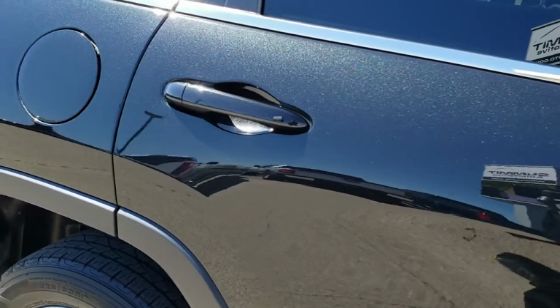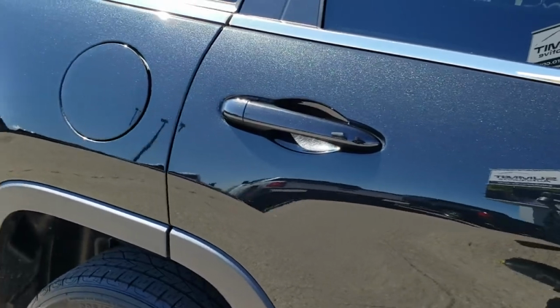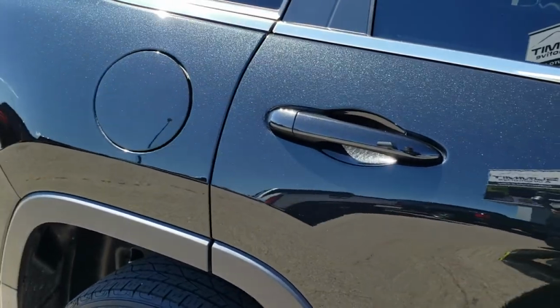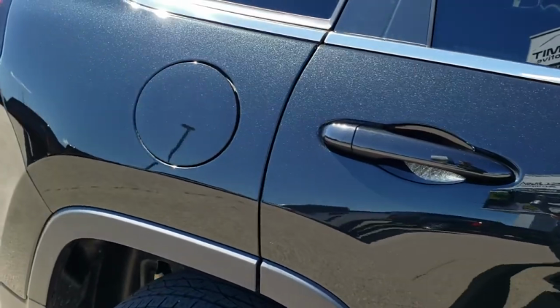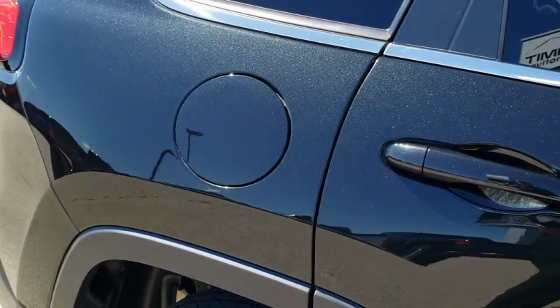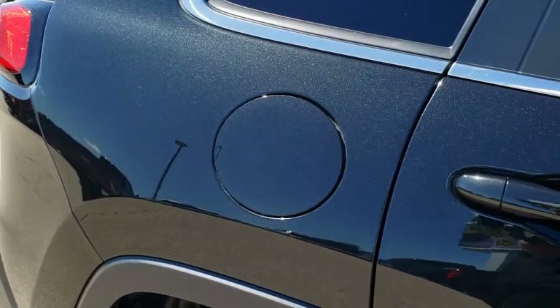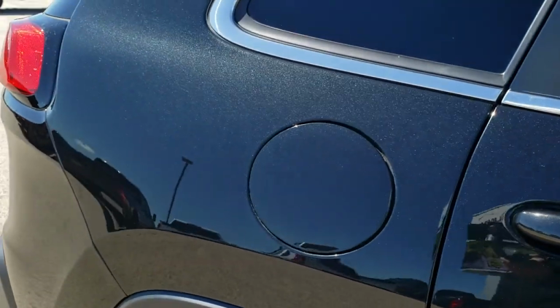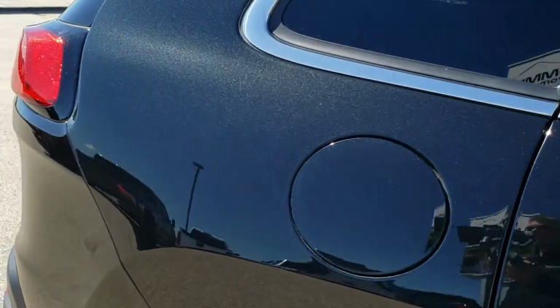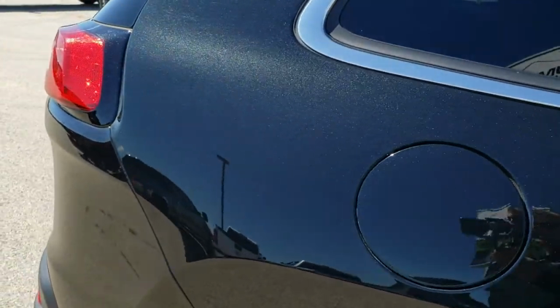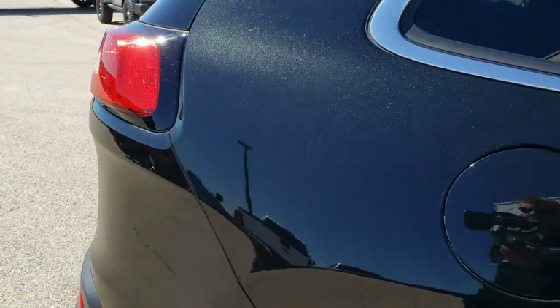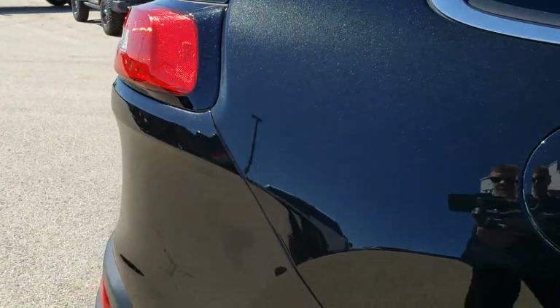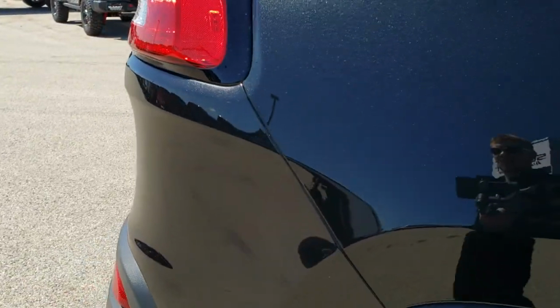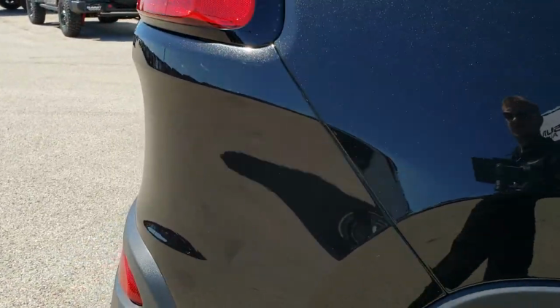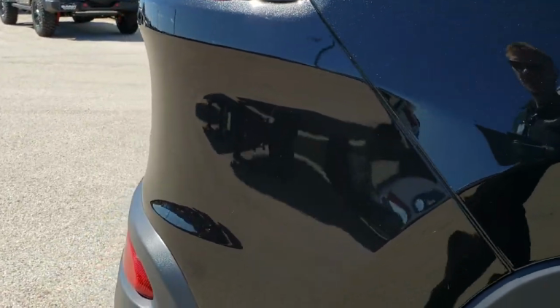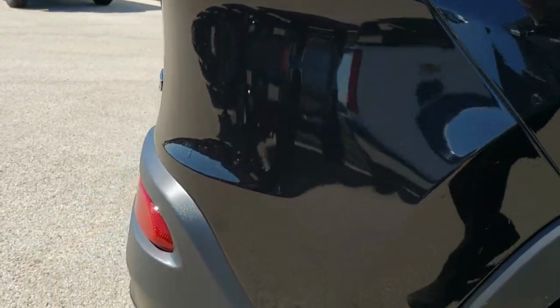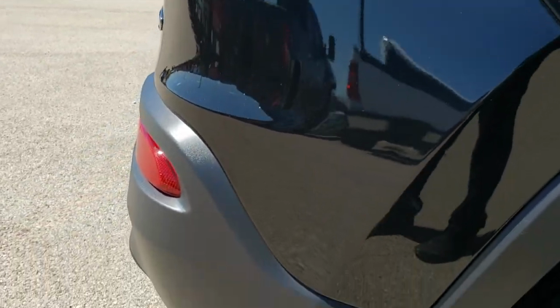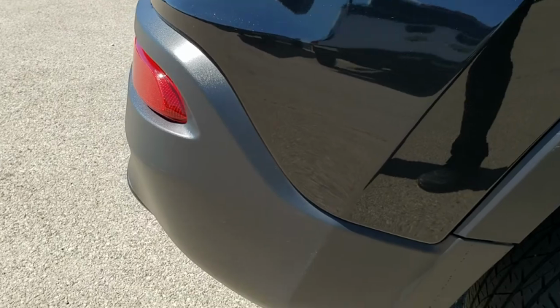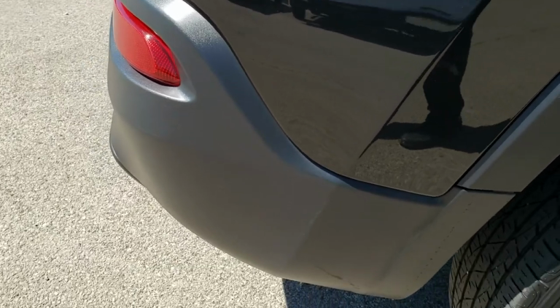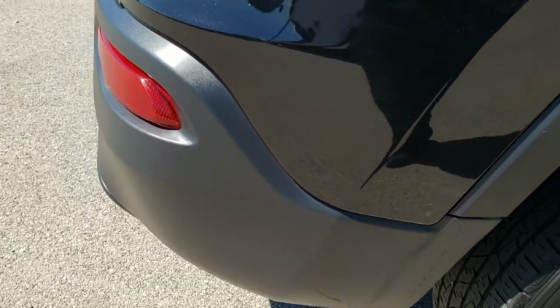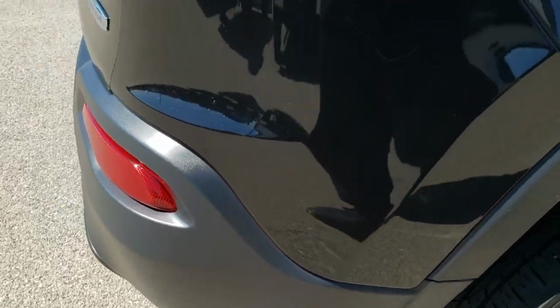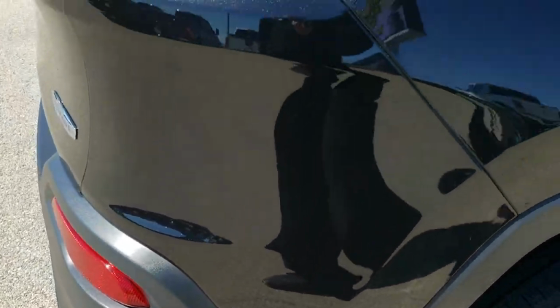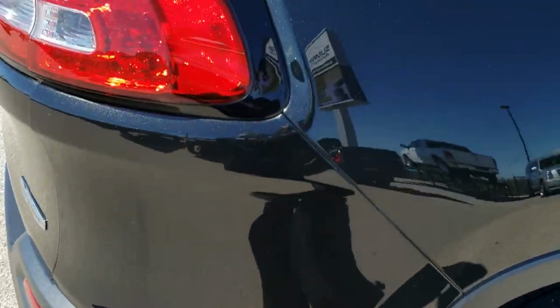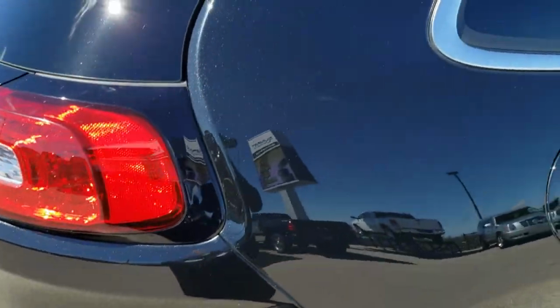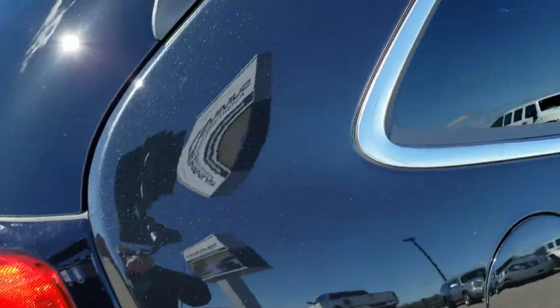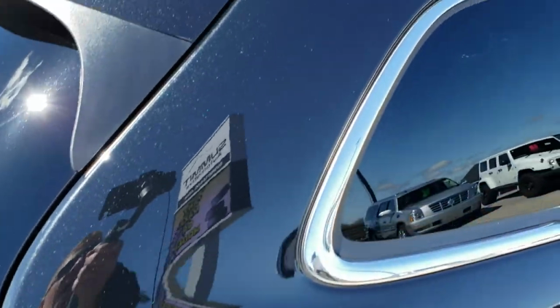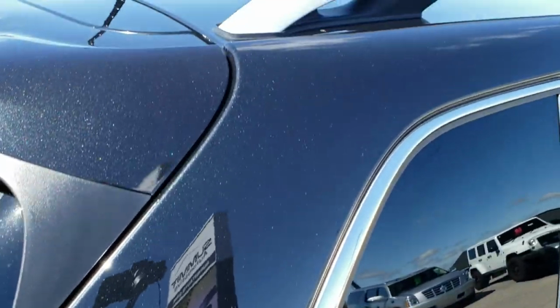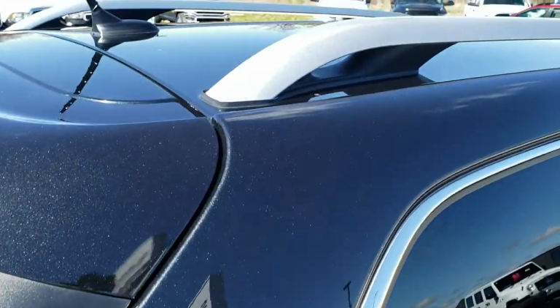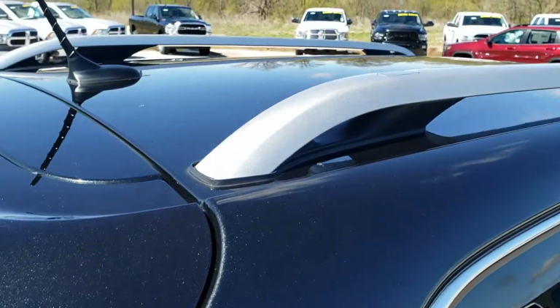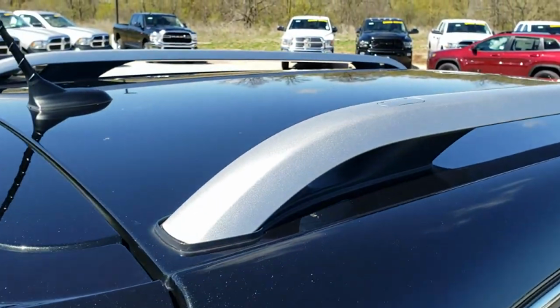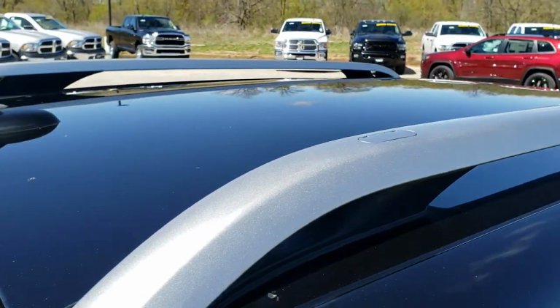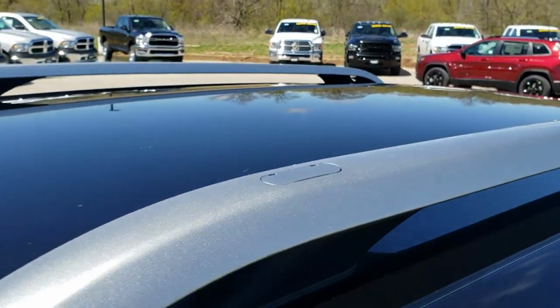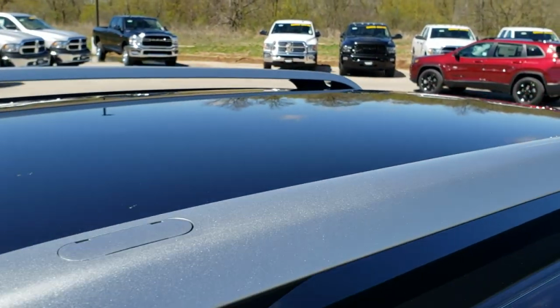We take these HD videos so if you are far away, or even if you're close by and just cannot make a trip down, you can still see the vehicle, hear the vehicle, and have confidence in what you're looking at before you even get here.